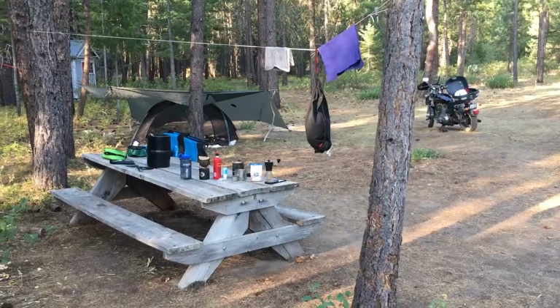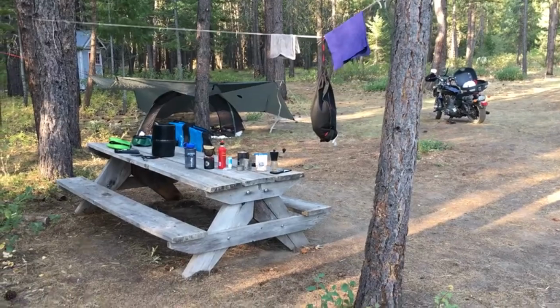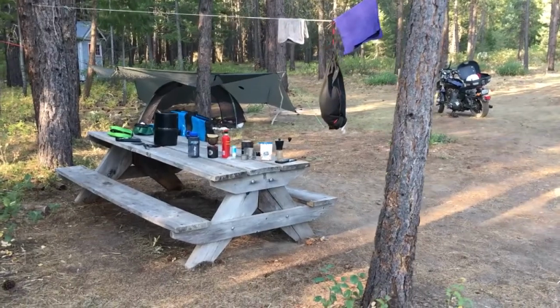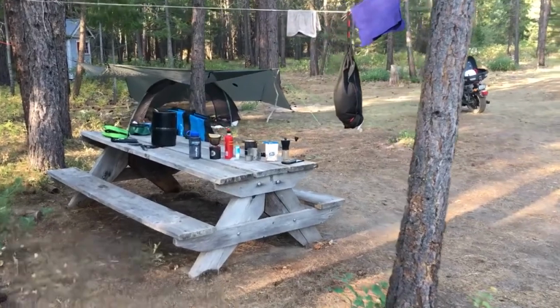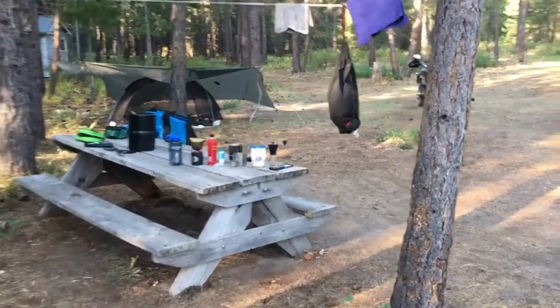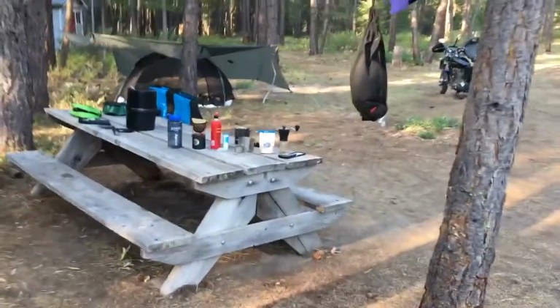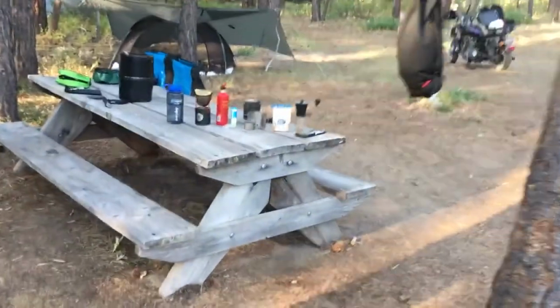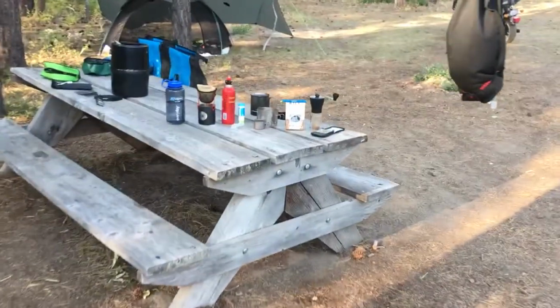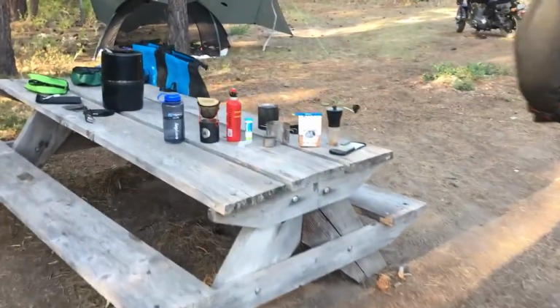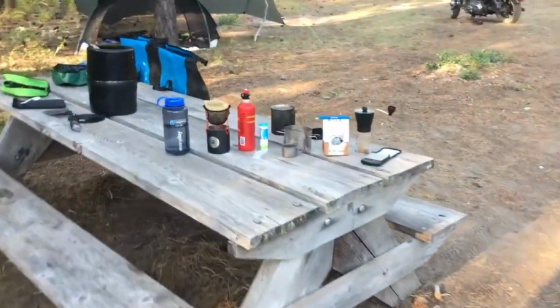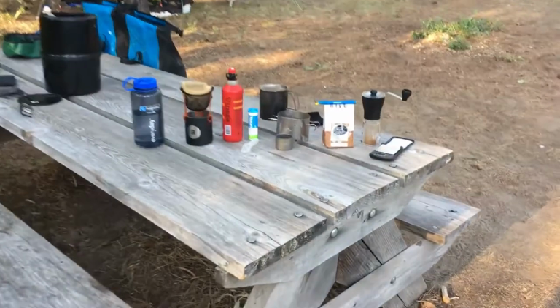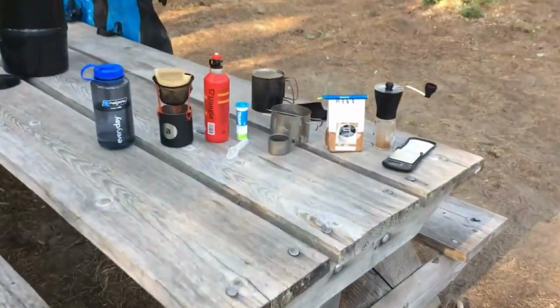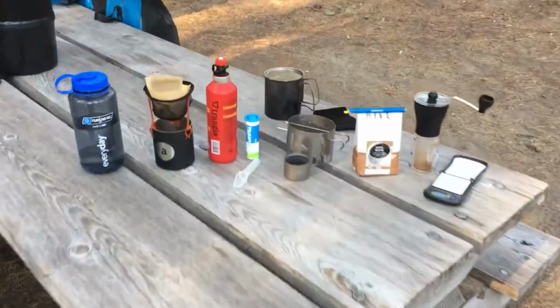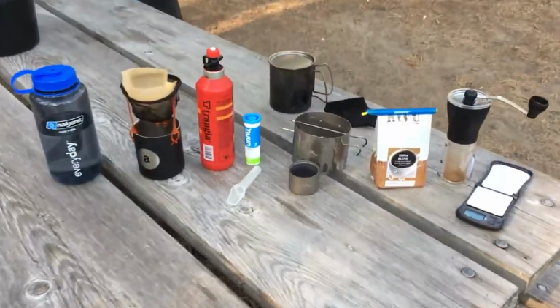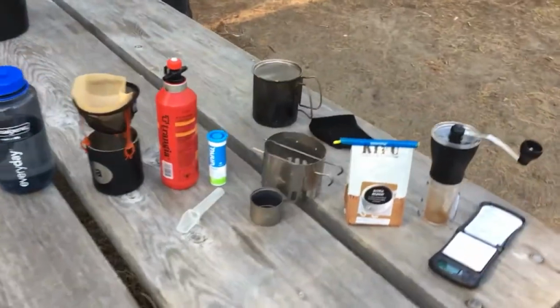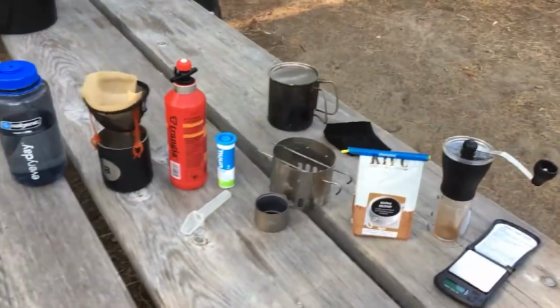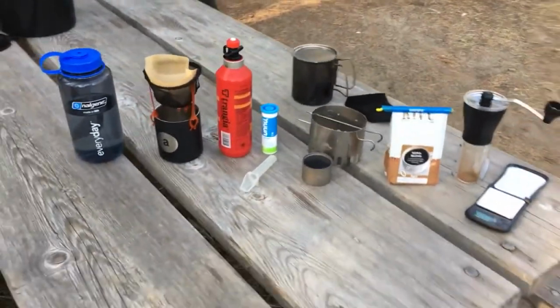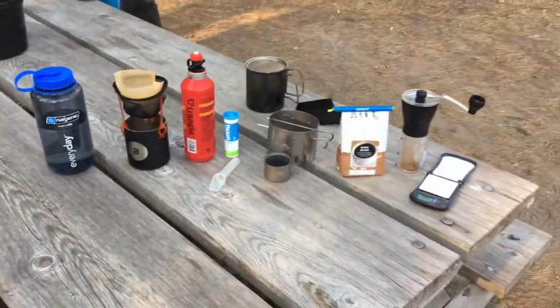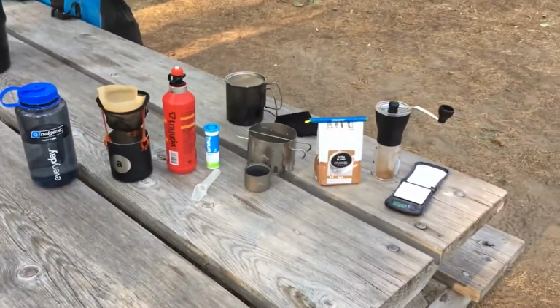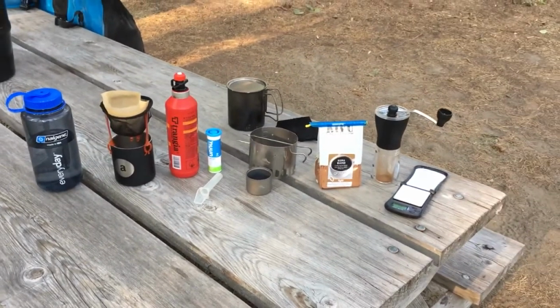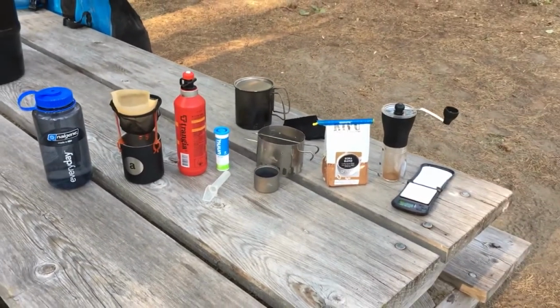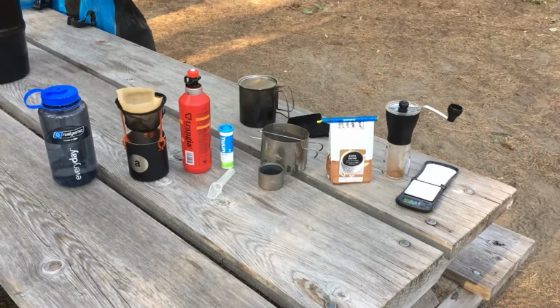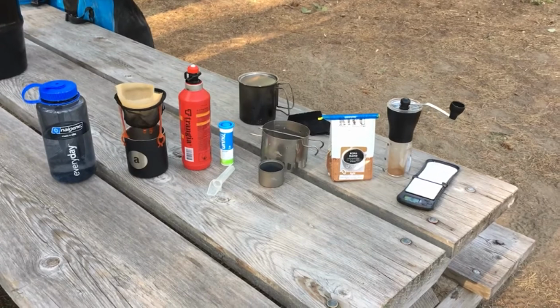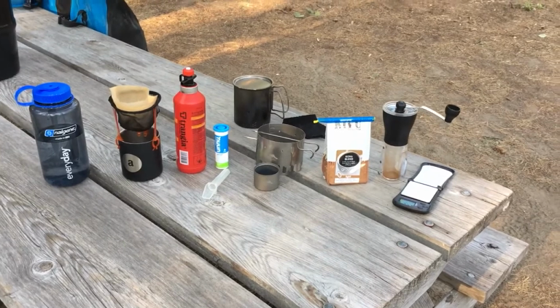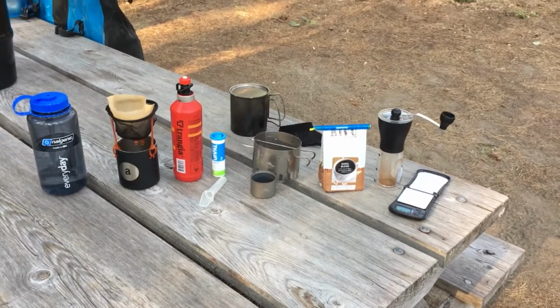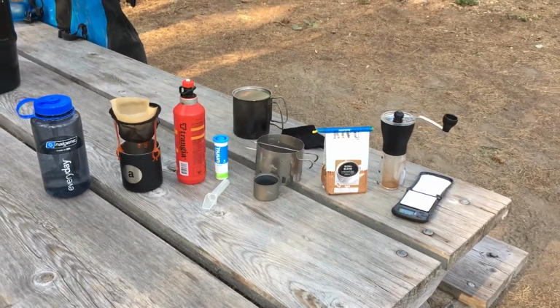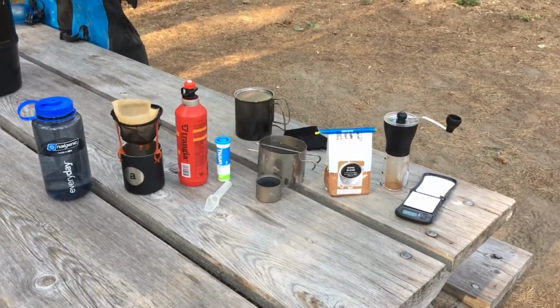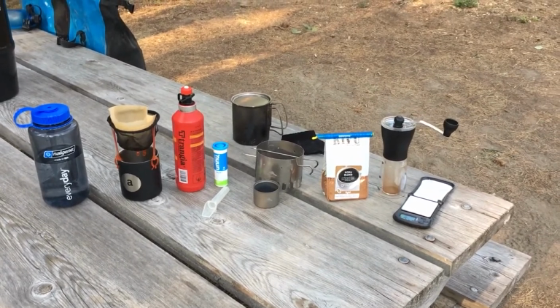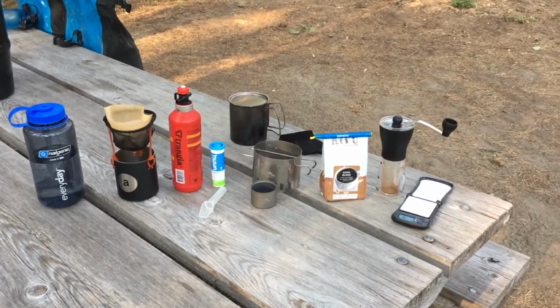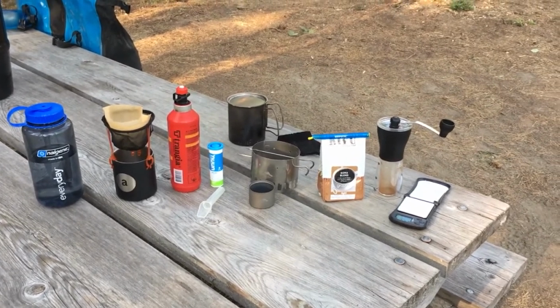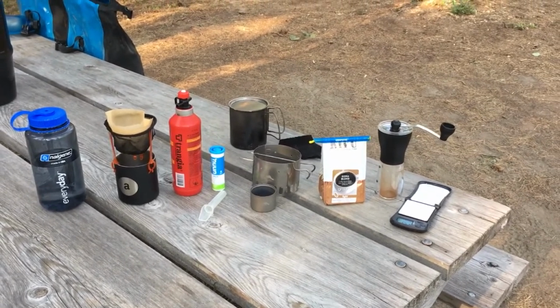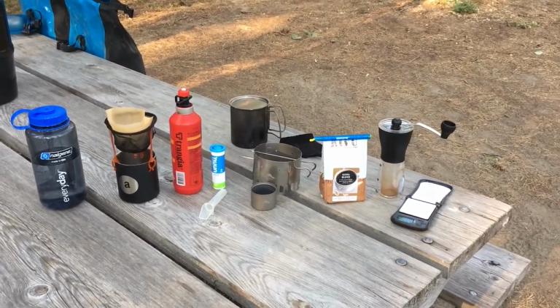If I'm camping somewhere where open fires are not allowed, I end up using a cook stove instead. So here's my kit for making good quality coffee while camping in an area that doesn't allow fires.